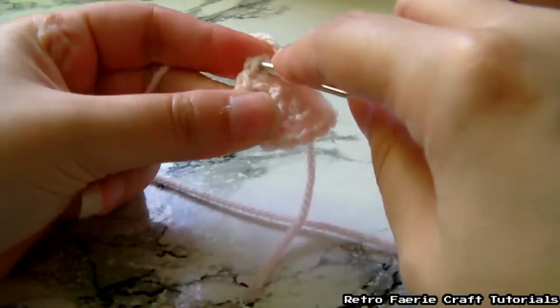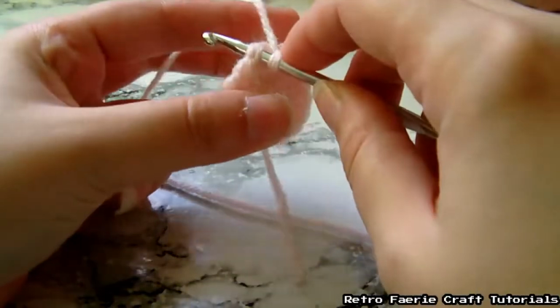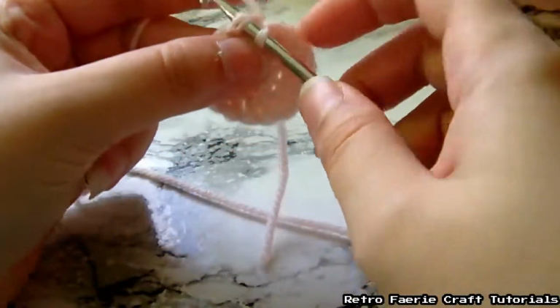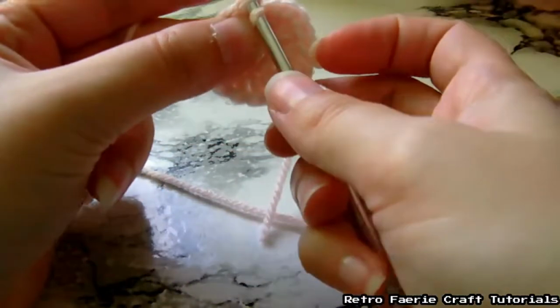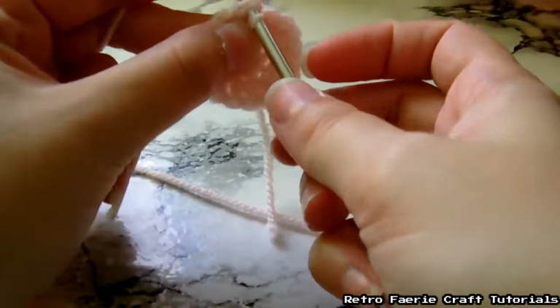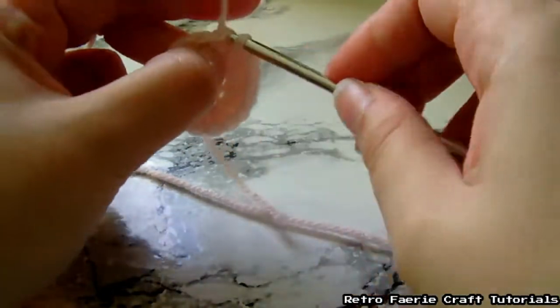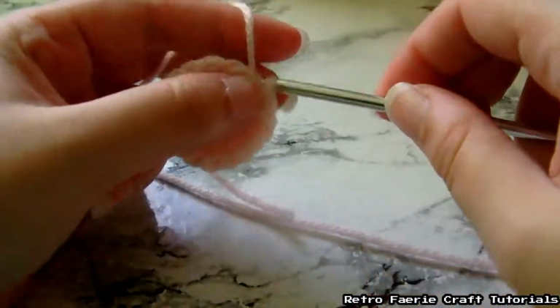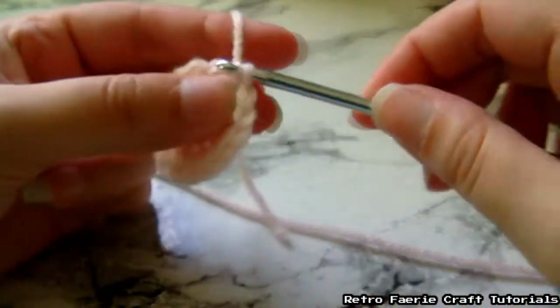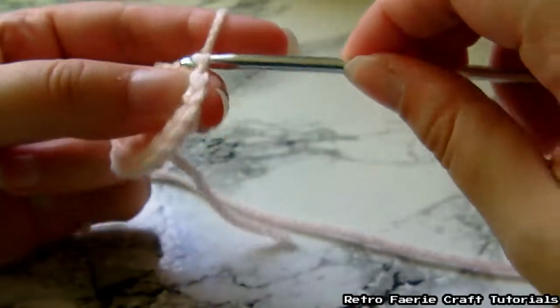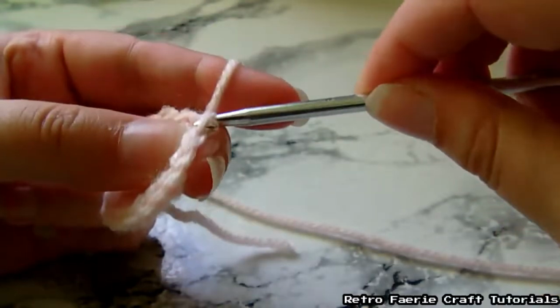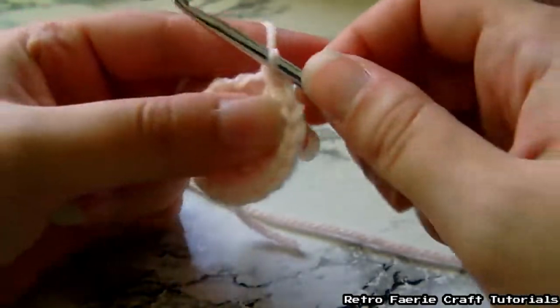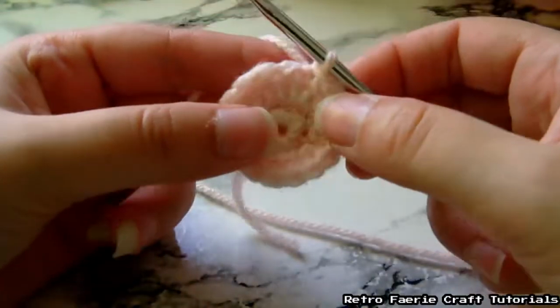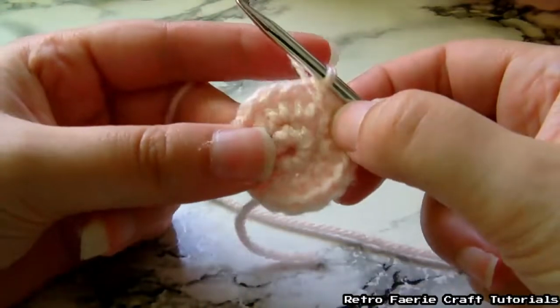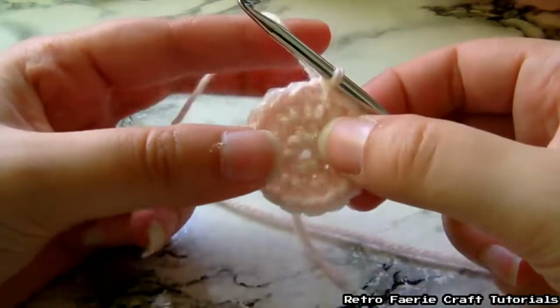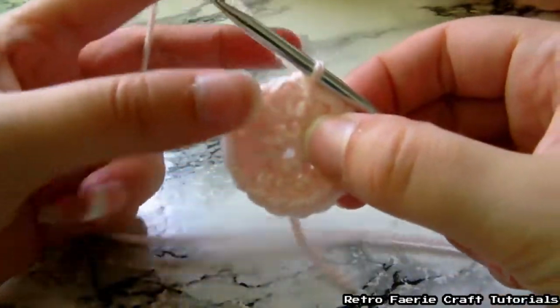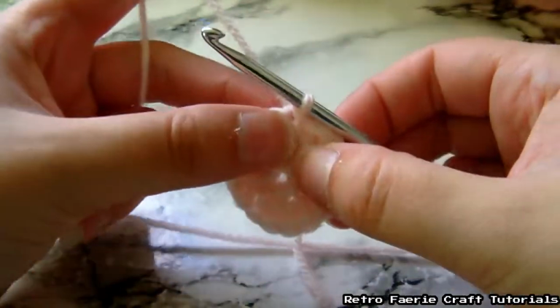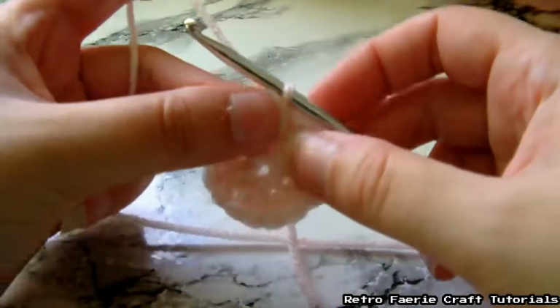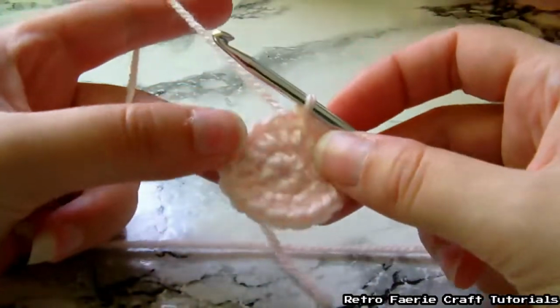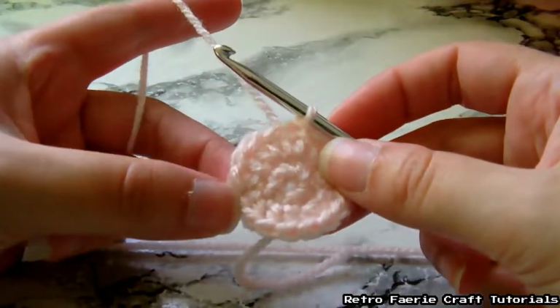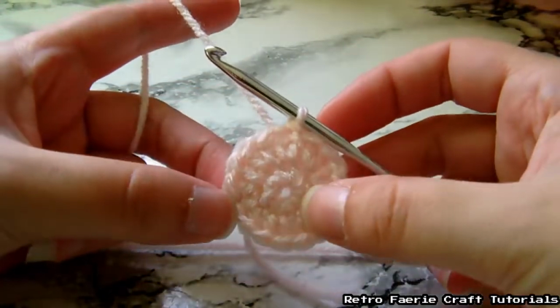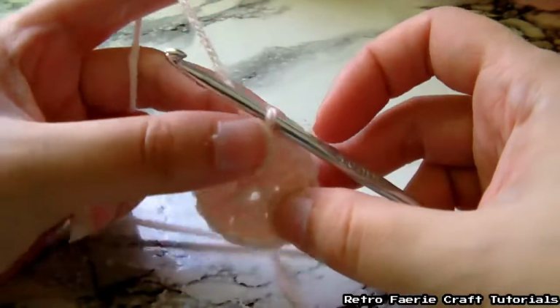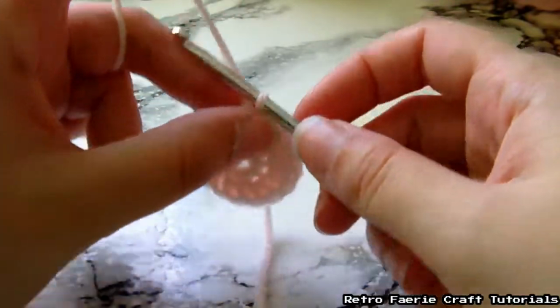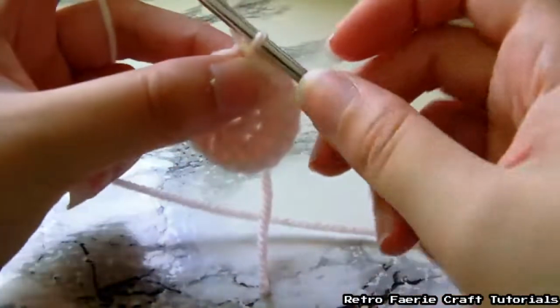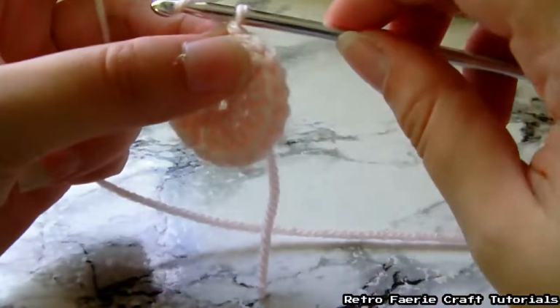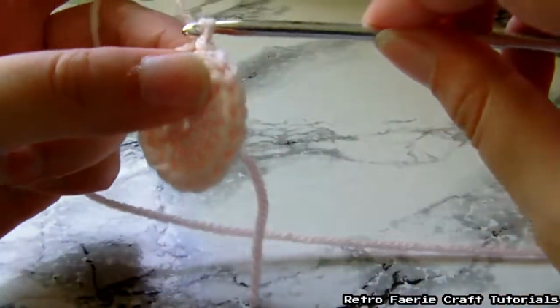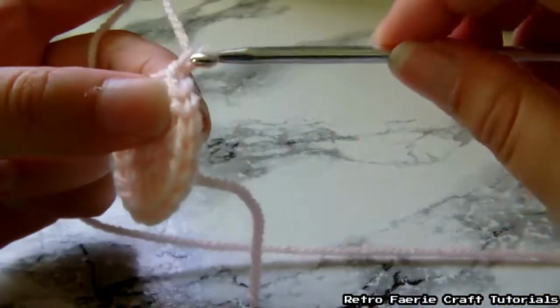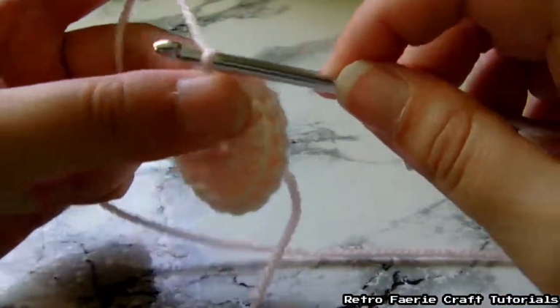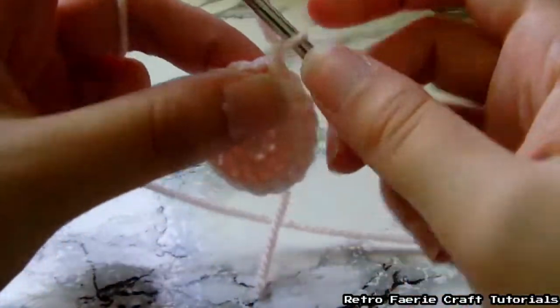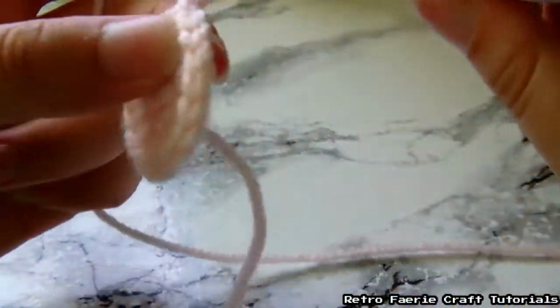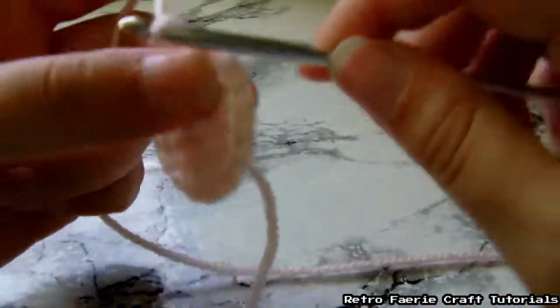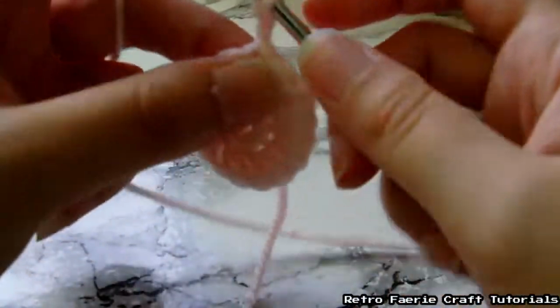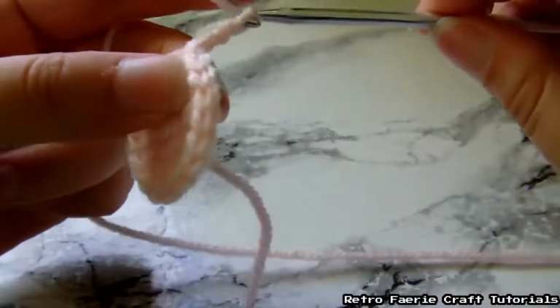You just go through that first stitch, pull the yarn through both hoops, and that's the head done. Now we're just going to chain to make the tails — grab the yarn and pull it through.